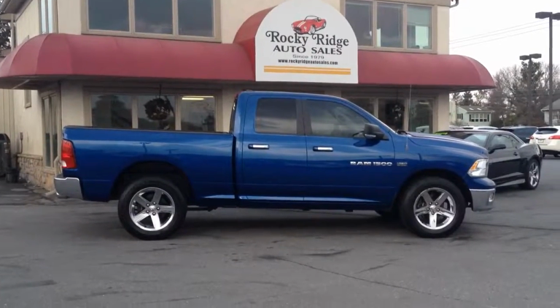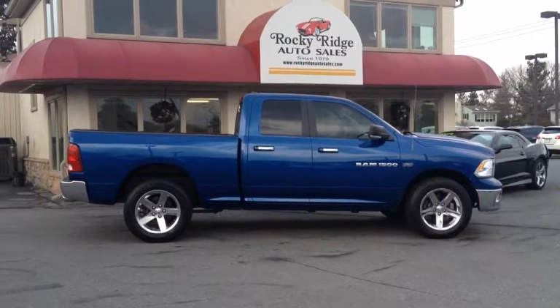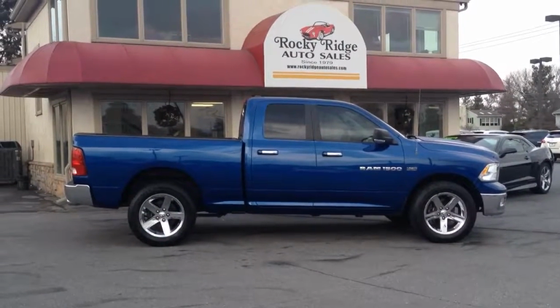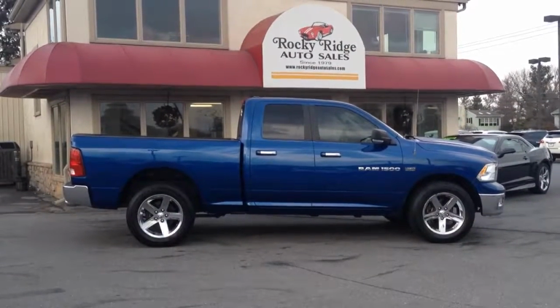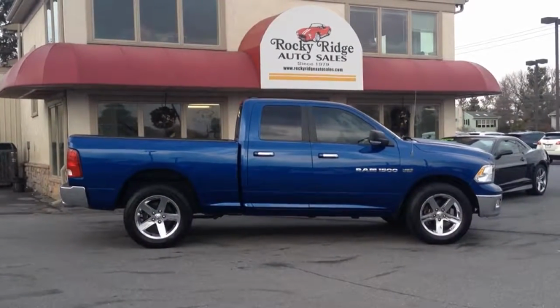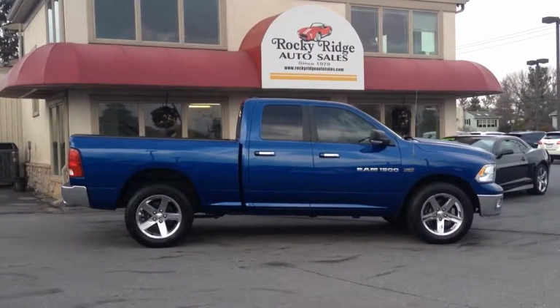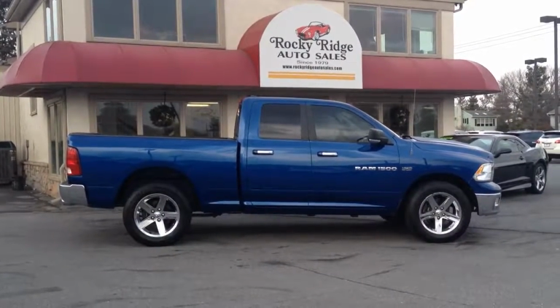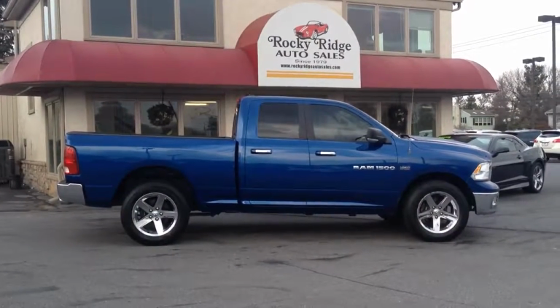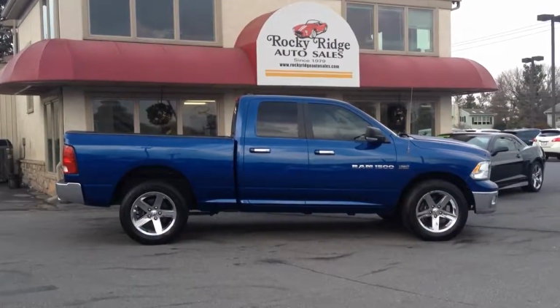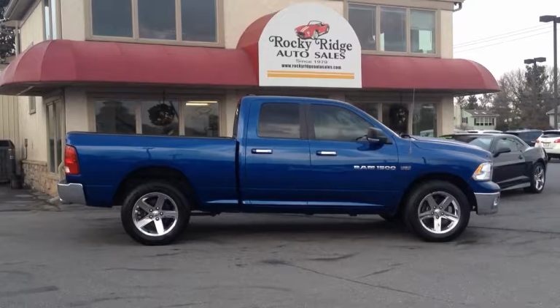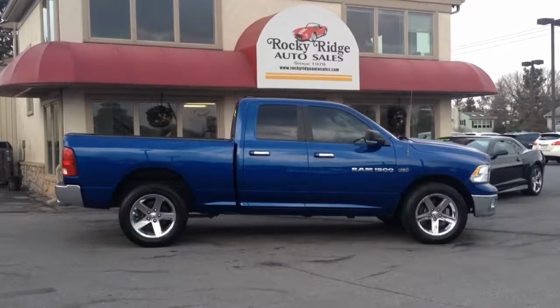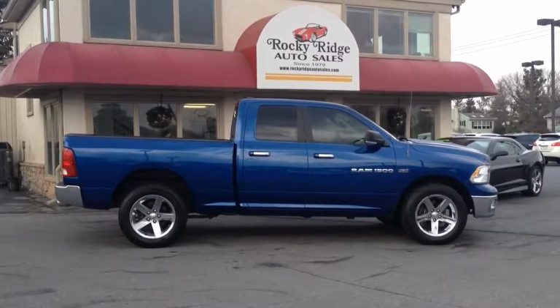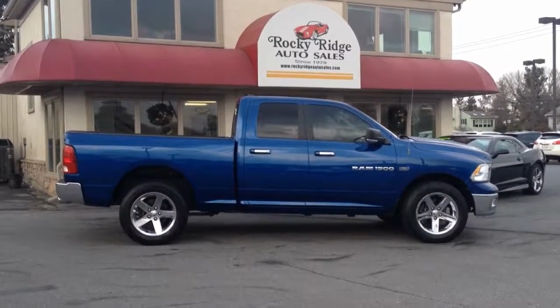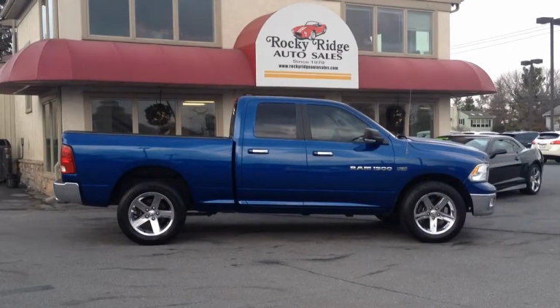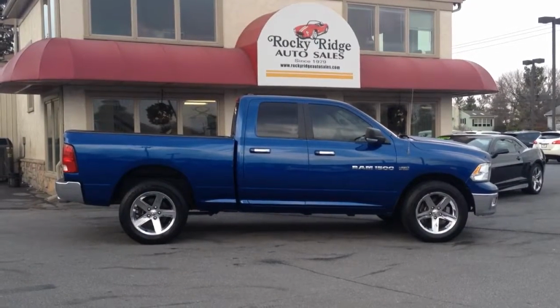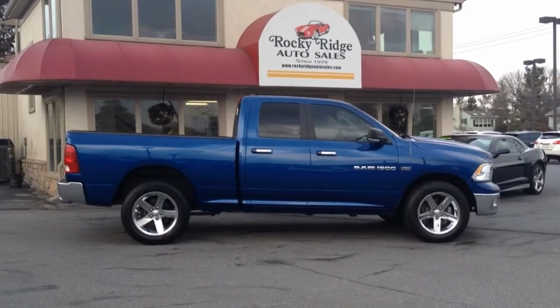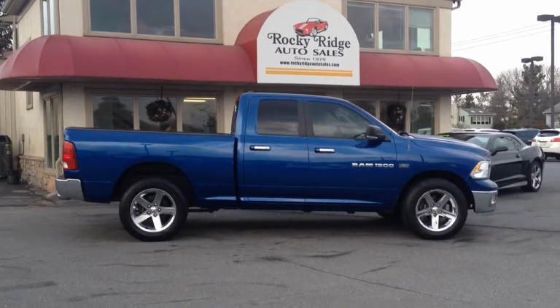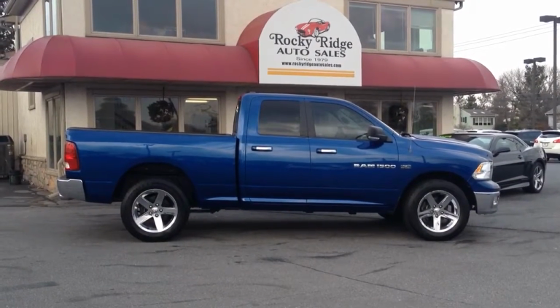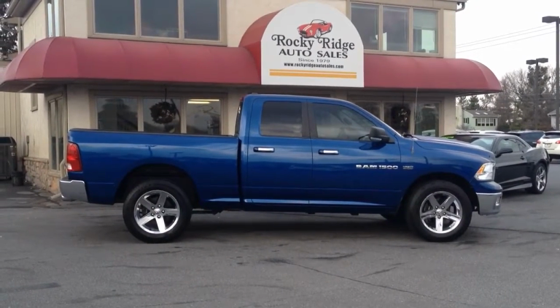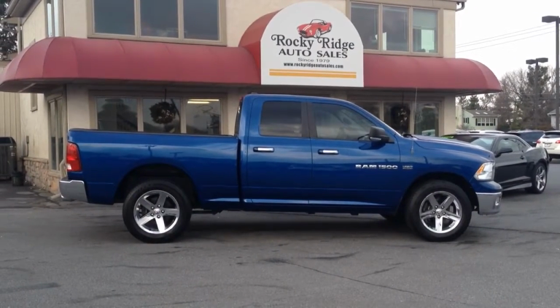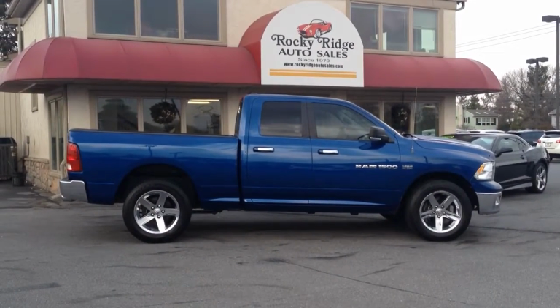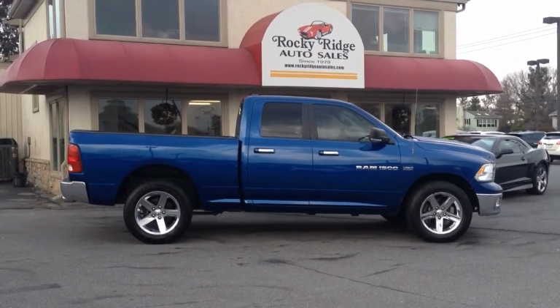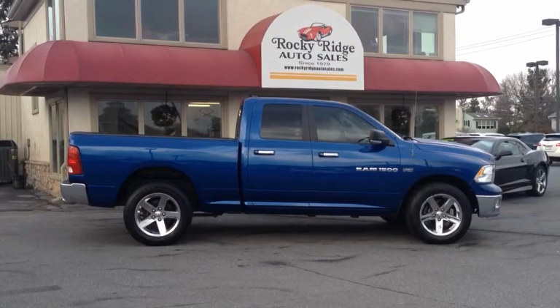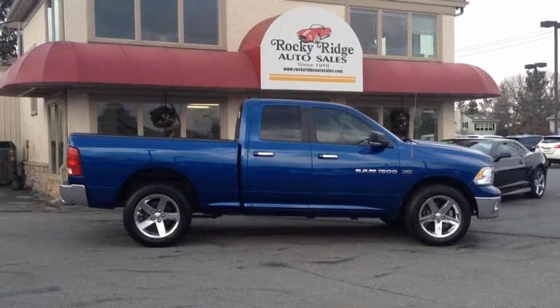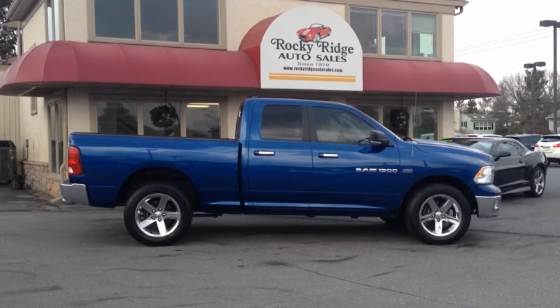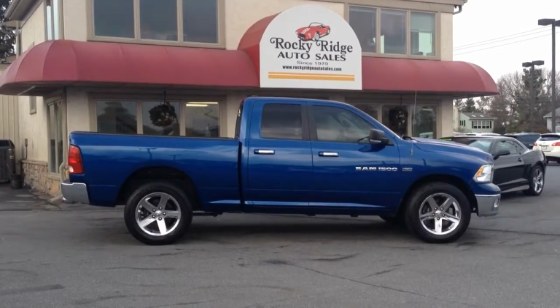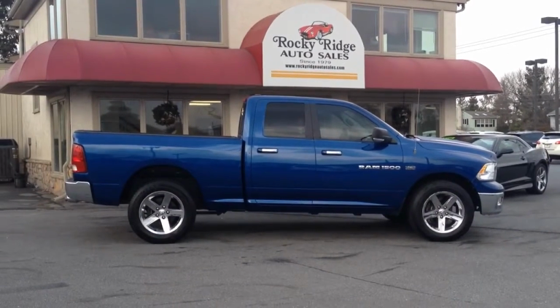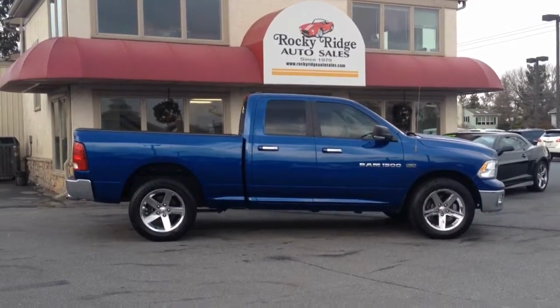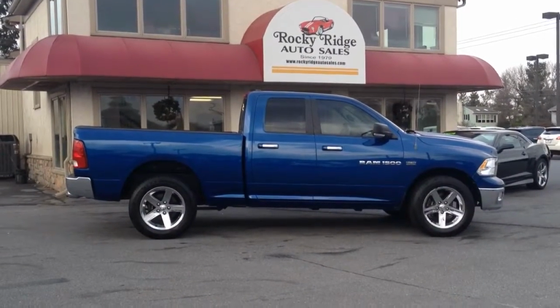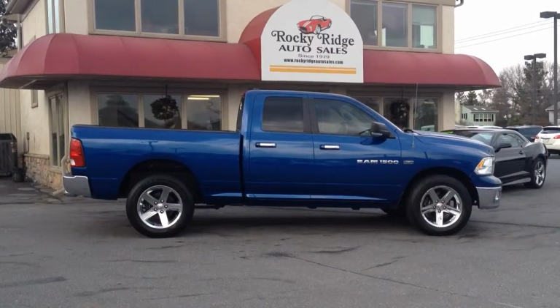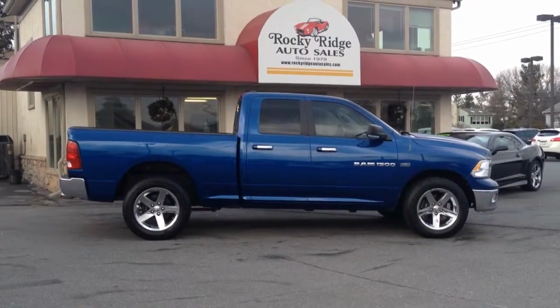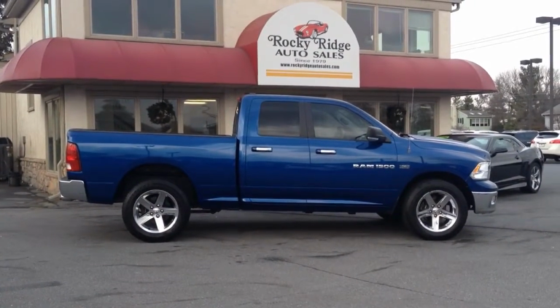Hello and welcome to Rocky Ridge Auto Sales here in Ephrata, Pennsylvania. We've been here at the same location in Ephrata, selling quality used cars and trucks, all at low, no-haggle prices, so you know you're getting the best deal right up front. We've been here since 1979. My name is Jesse, and I'm one of the salesmen here.